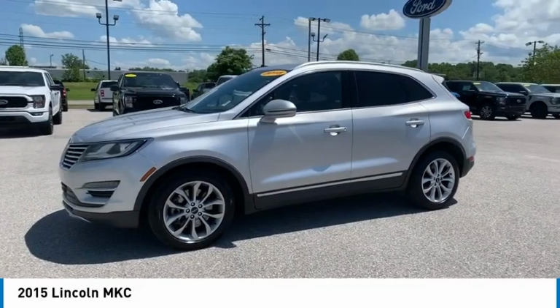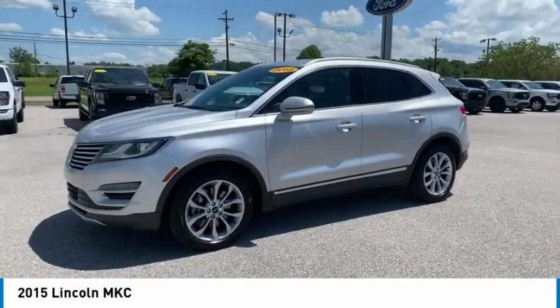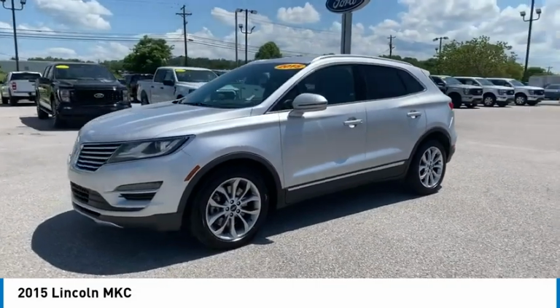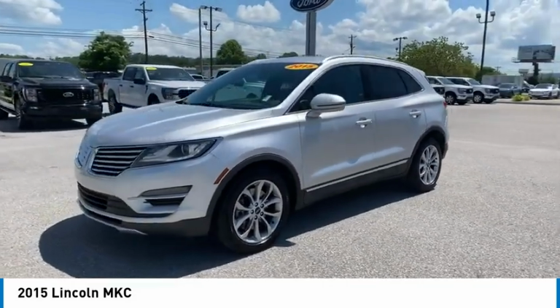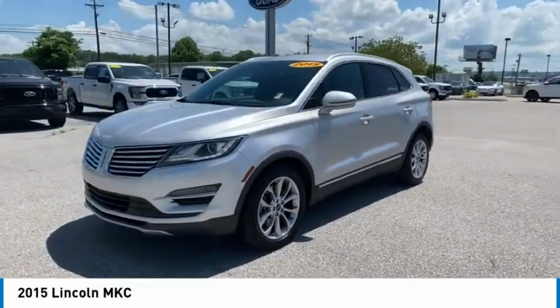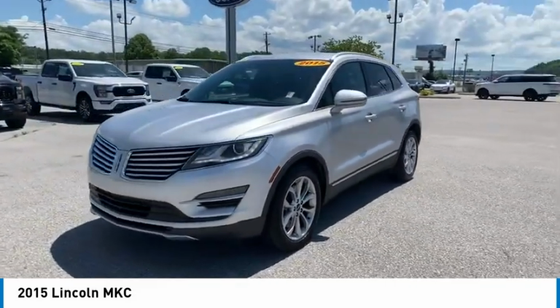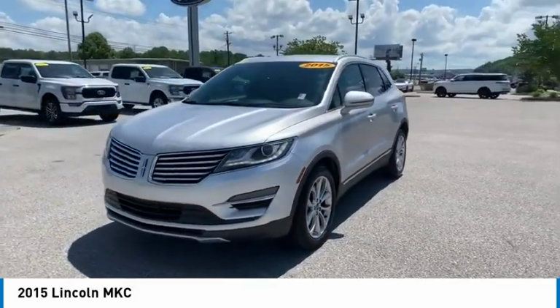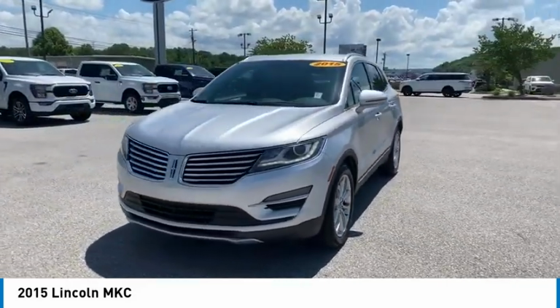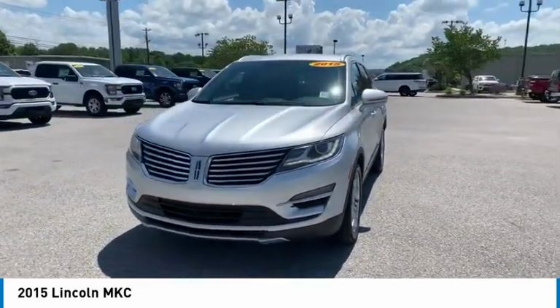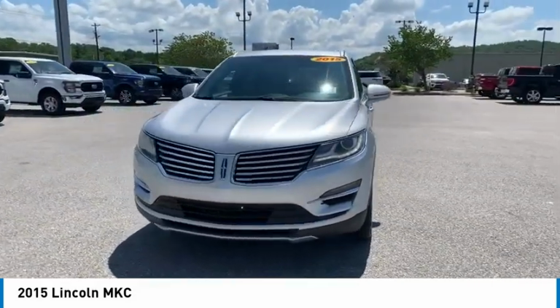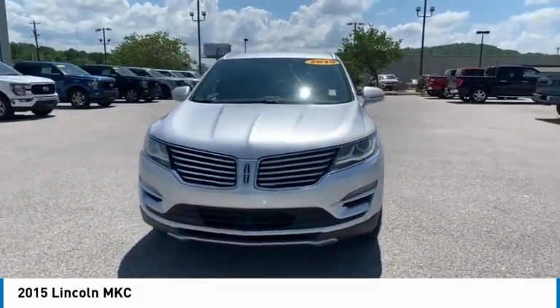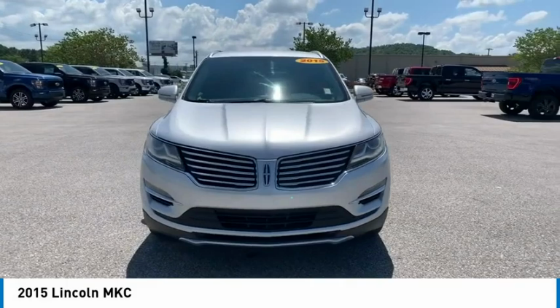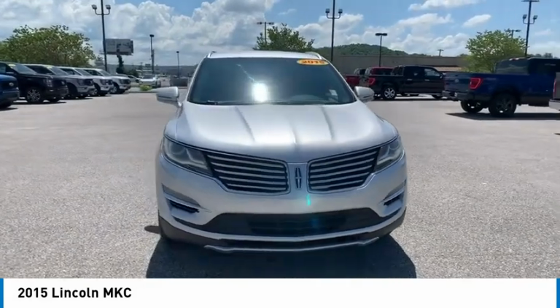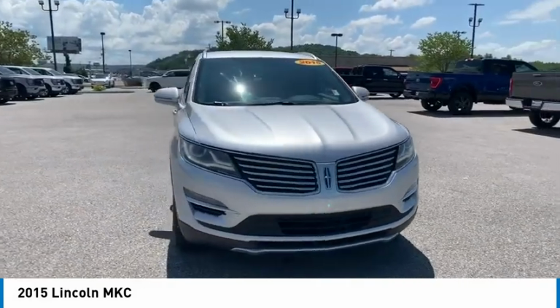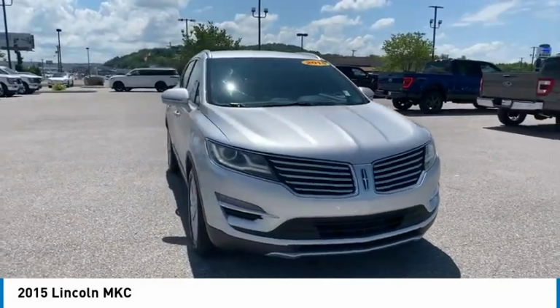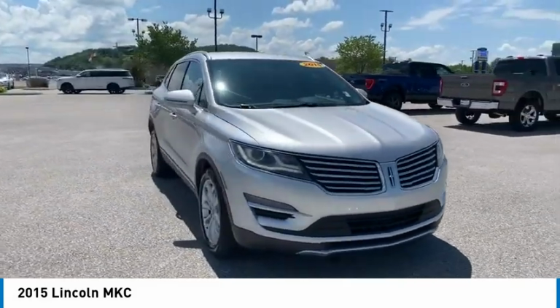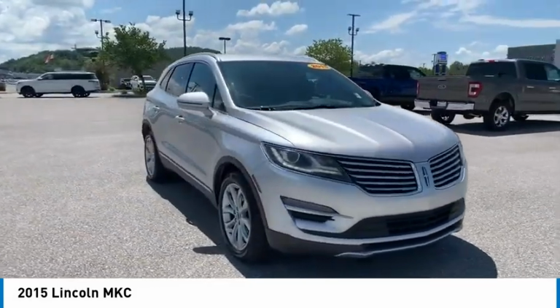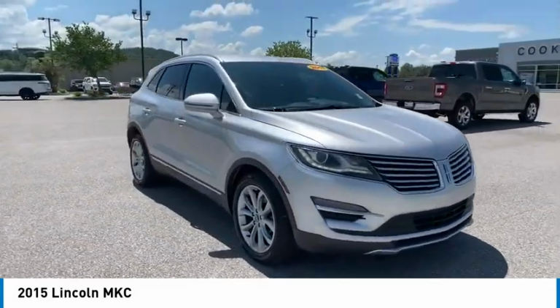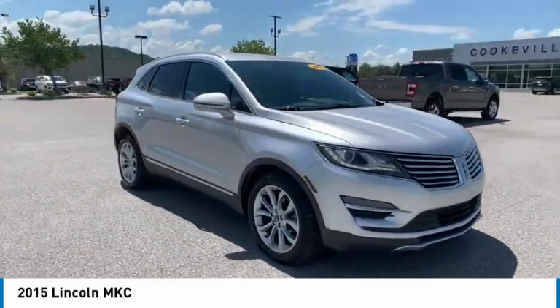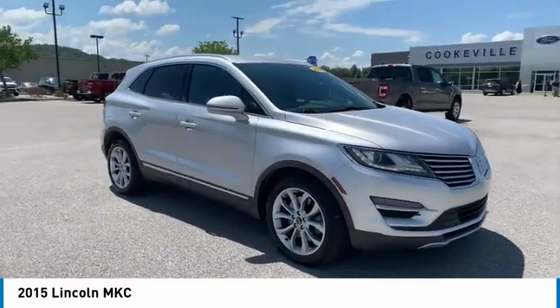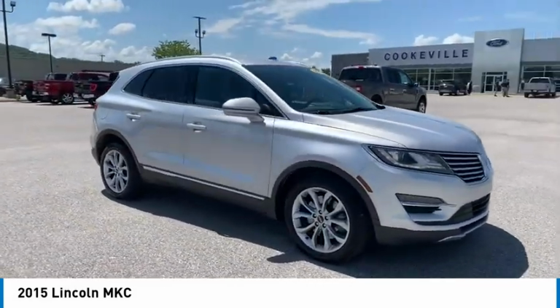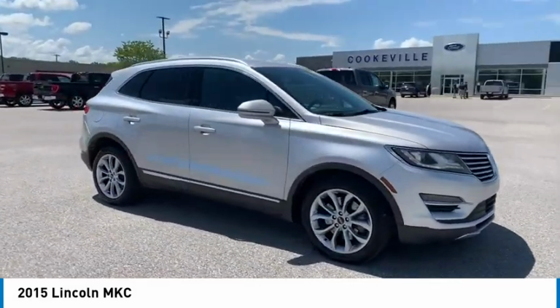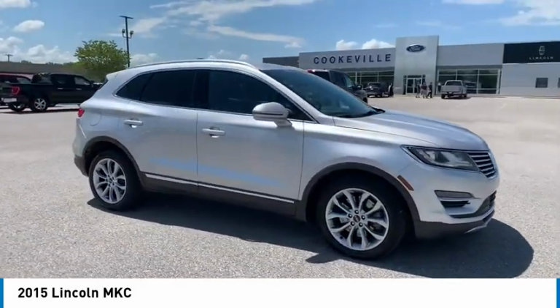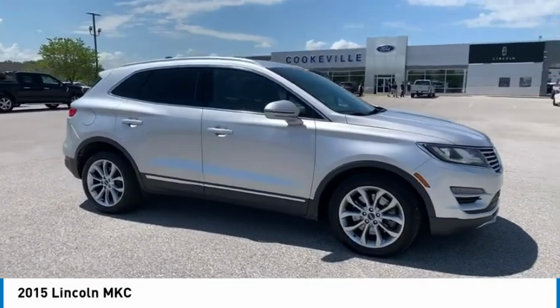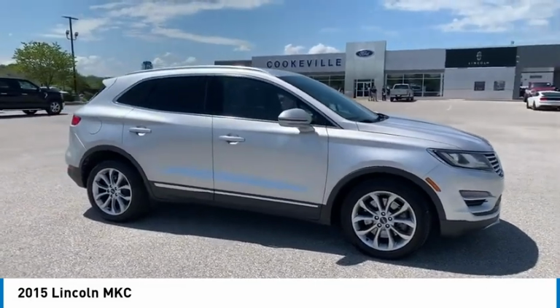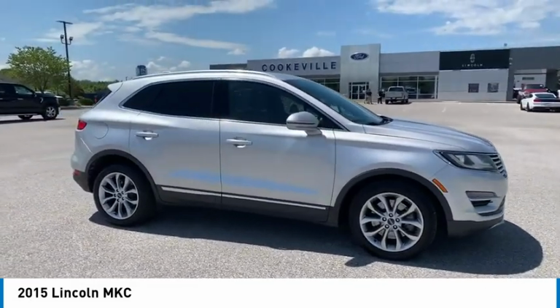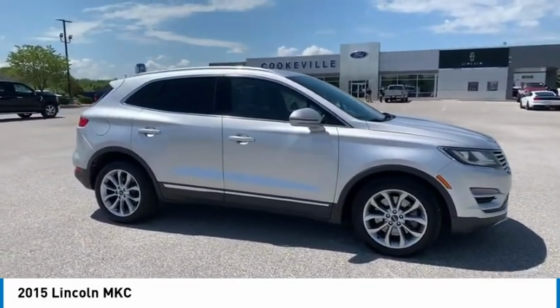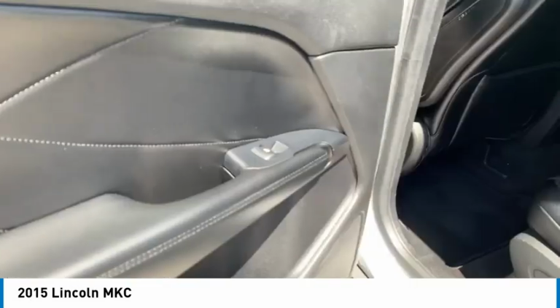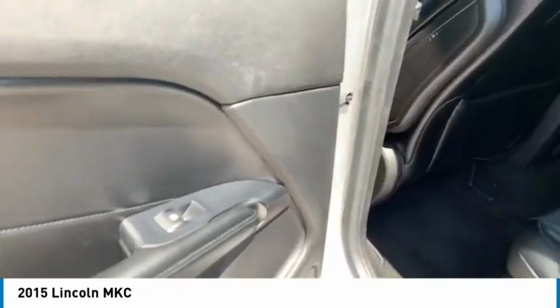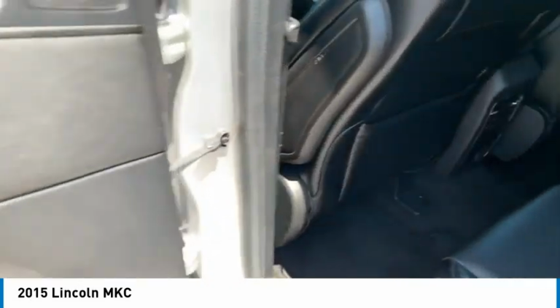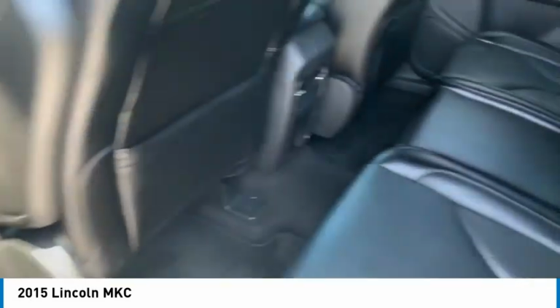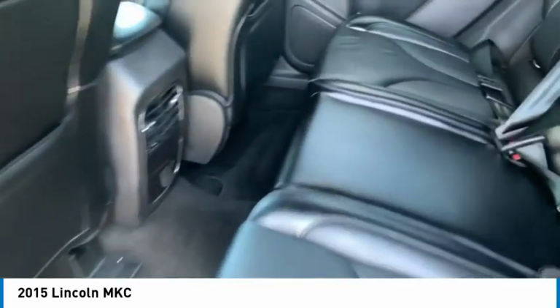Here are some of this vehicle's great options: aluminum wheels, rear spoiler, heated side mirrors, traction control, daytime running lights, remote keyless entry, headlights auto off, mirror memory, front wheel drive, security system.